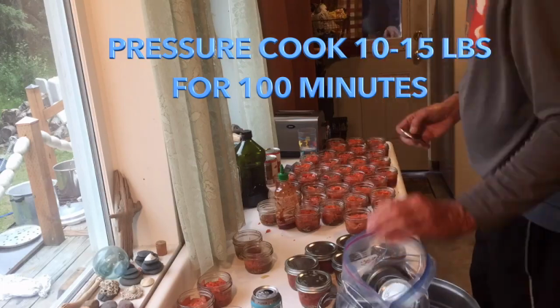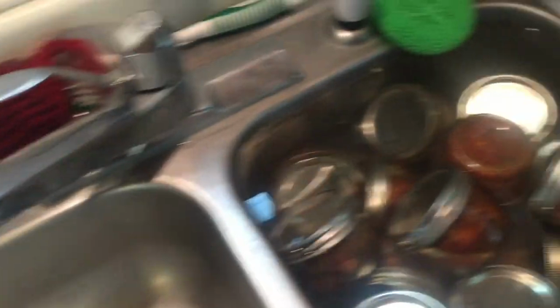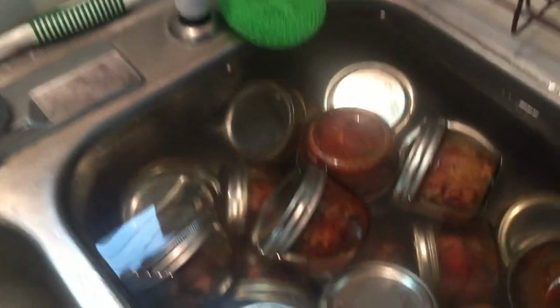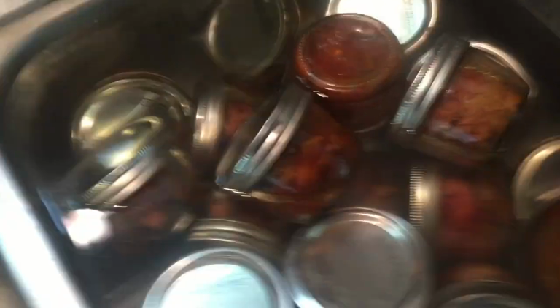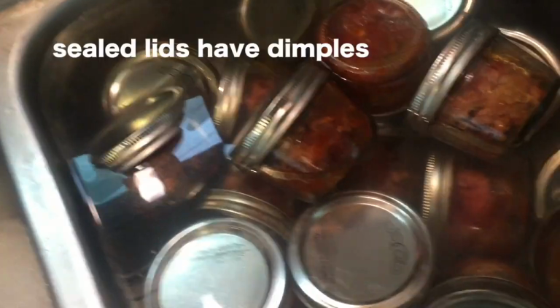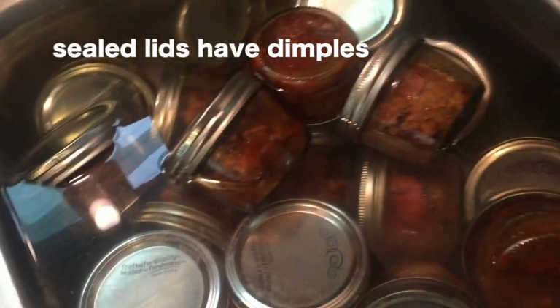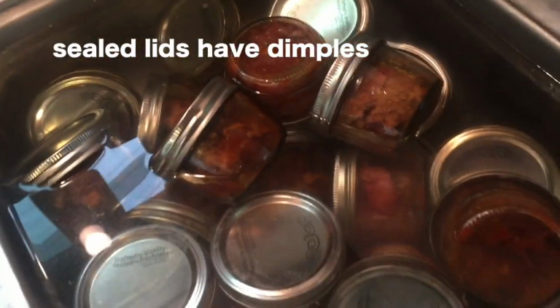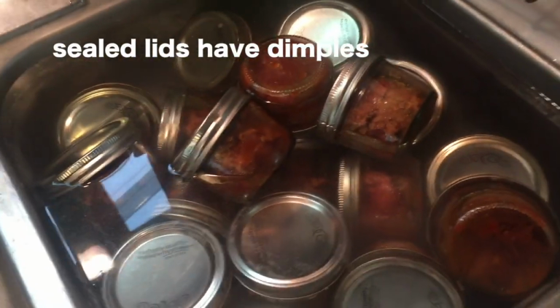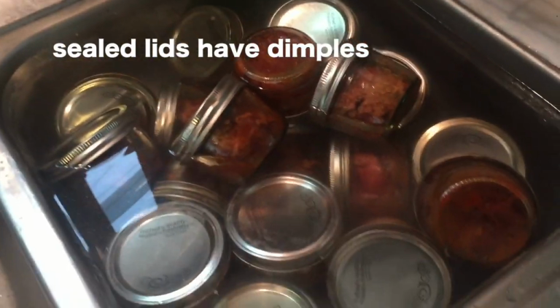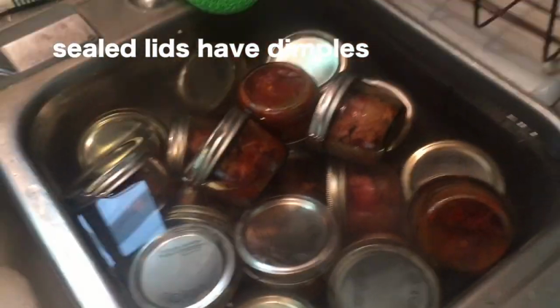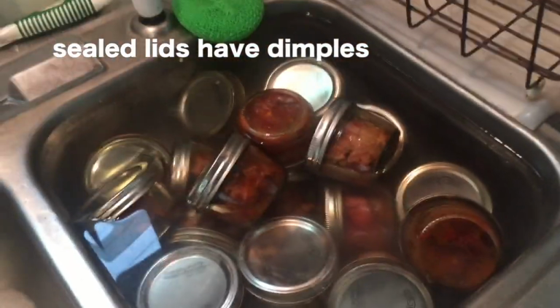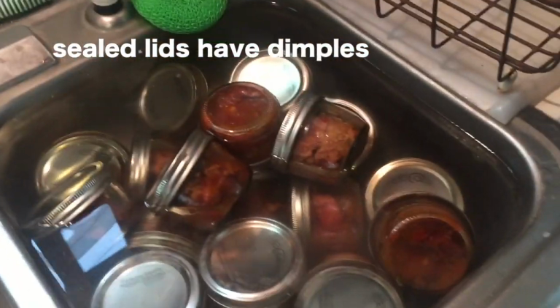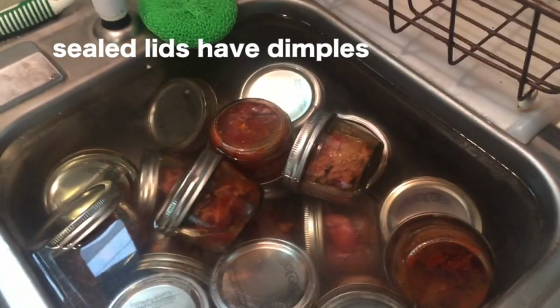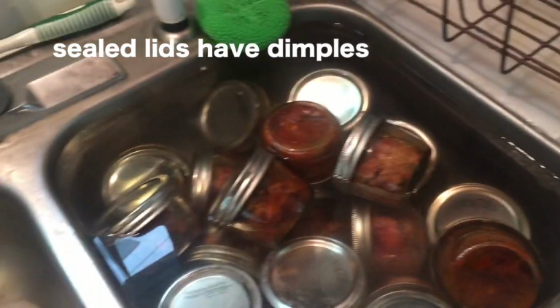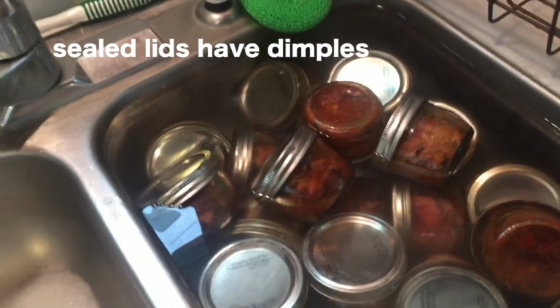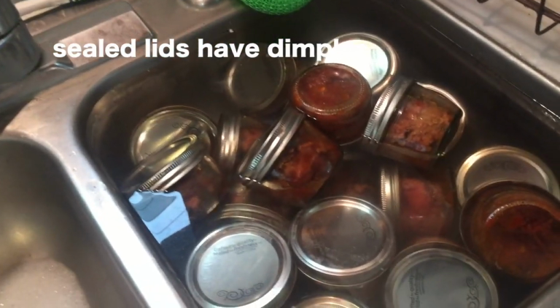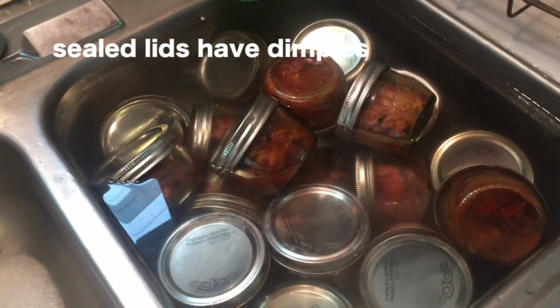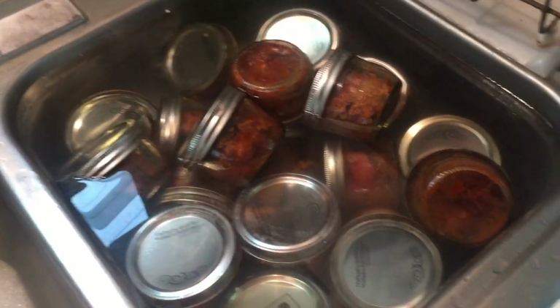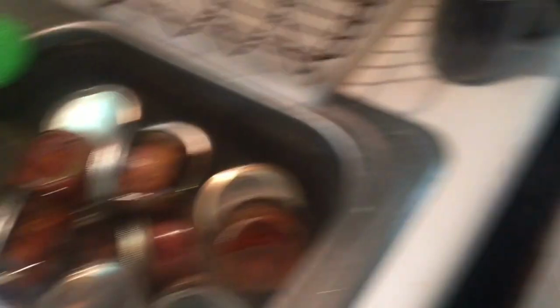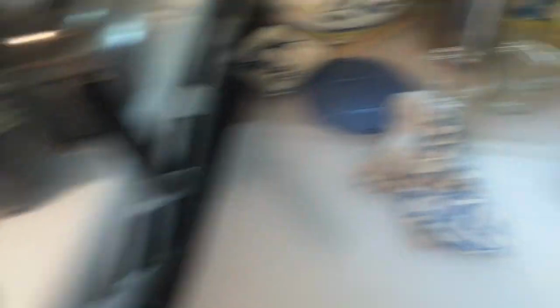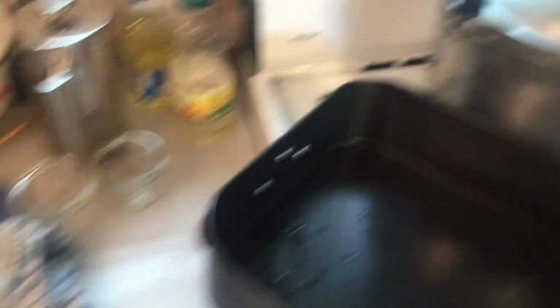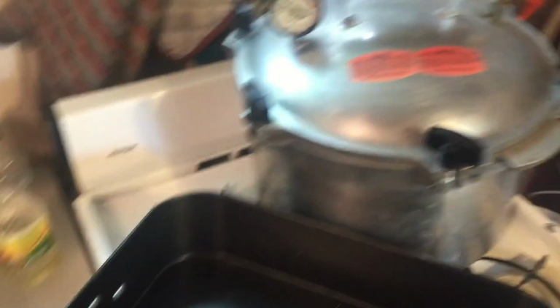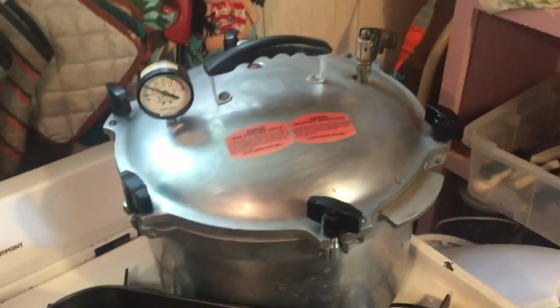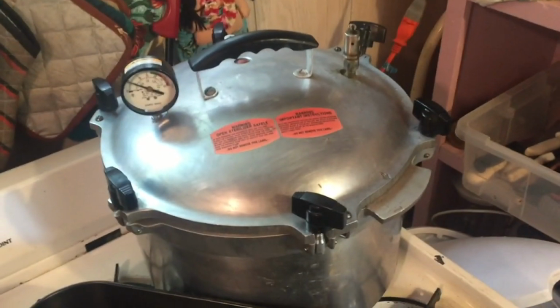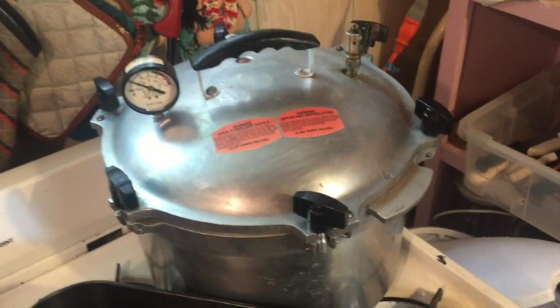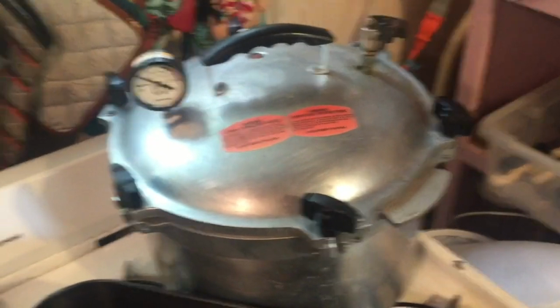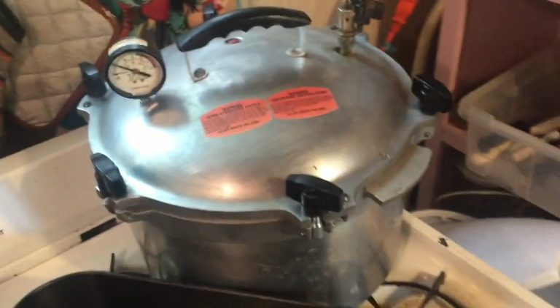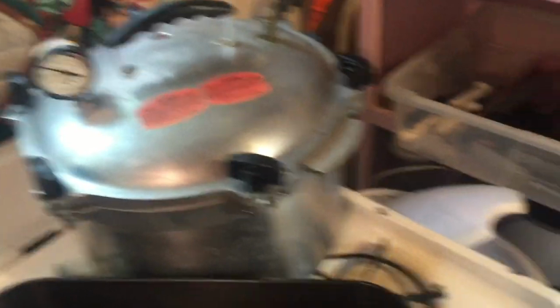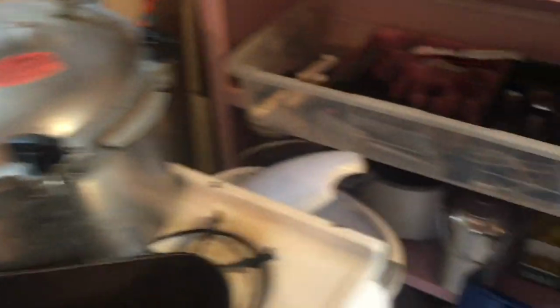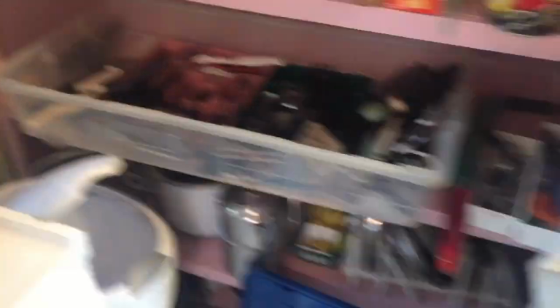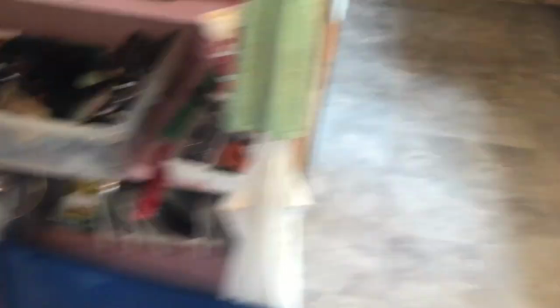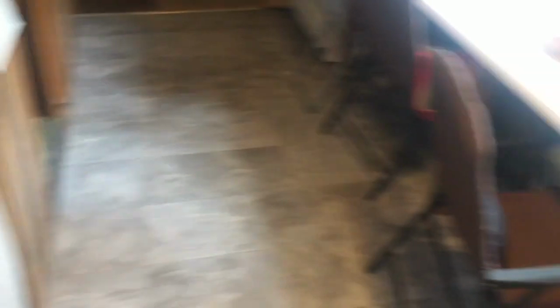We've got the salmon out of the pressure cooker. Here they are washing the oil off, and we've got another batch going over here.